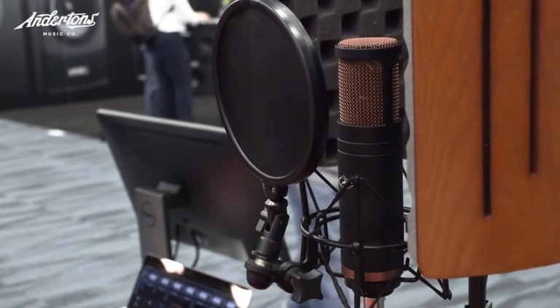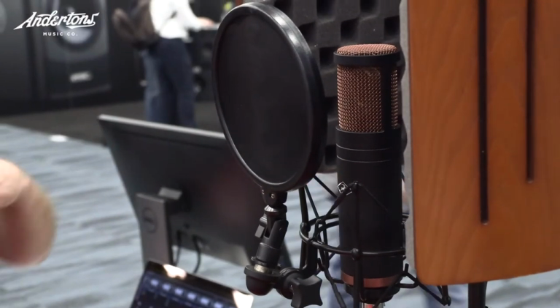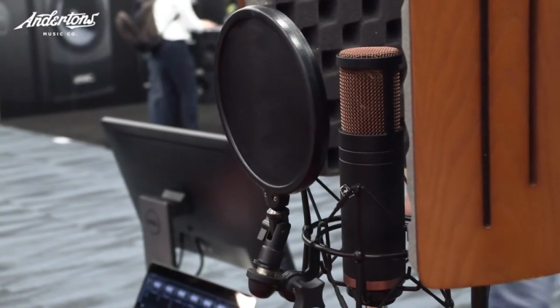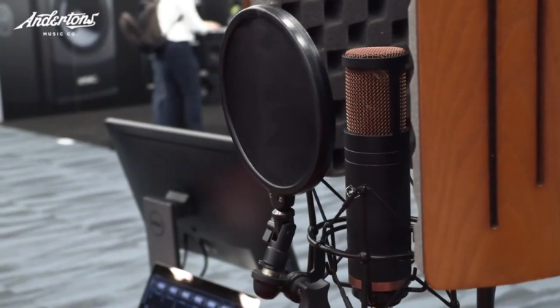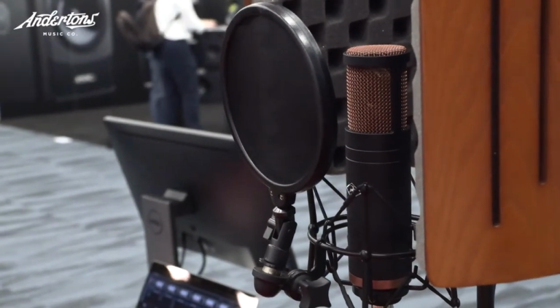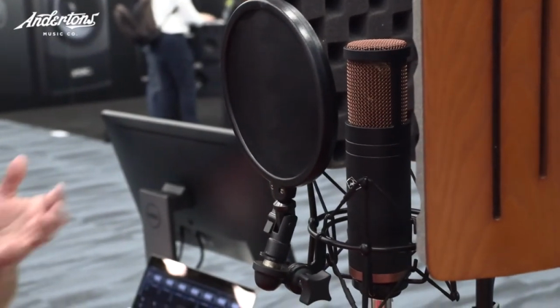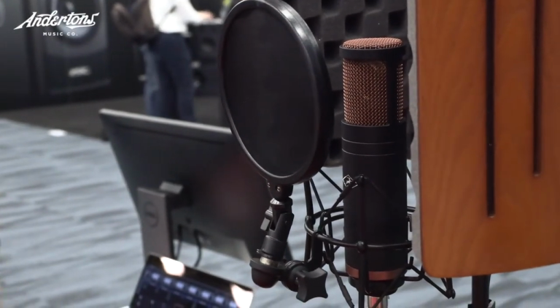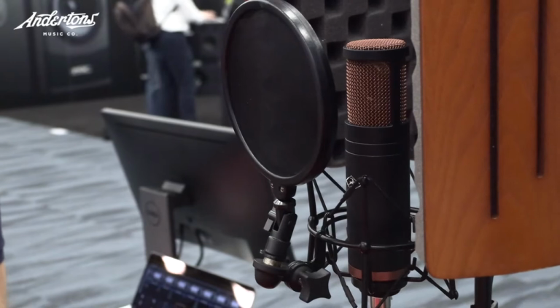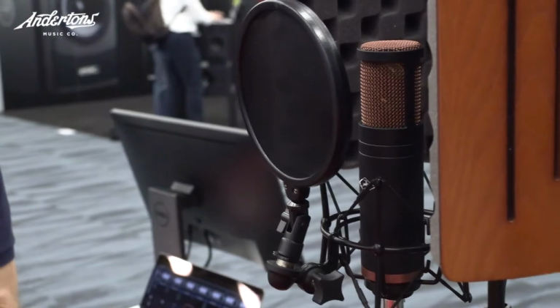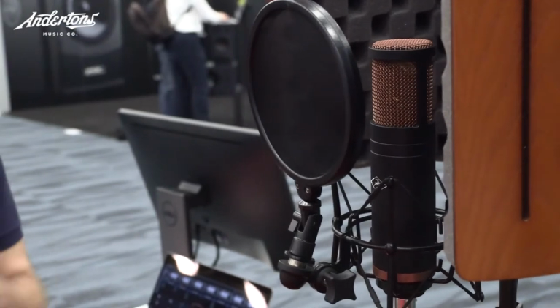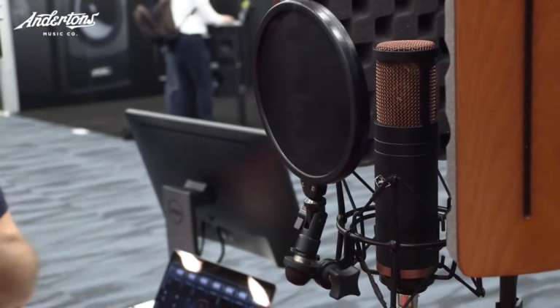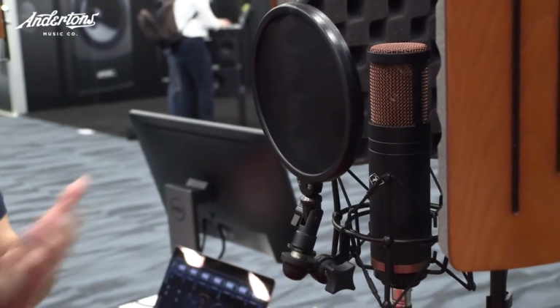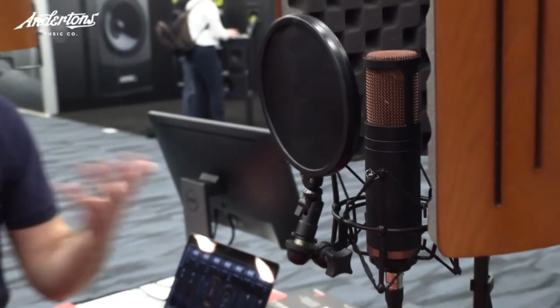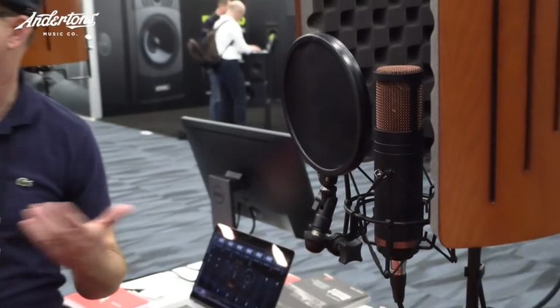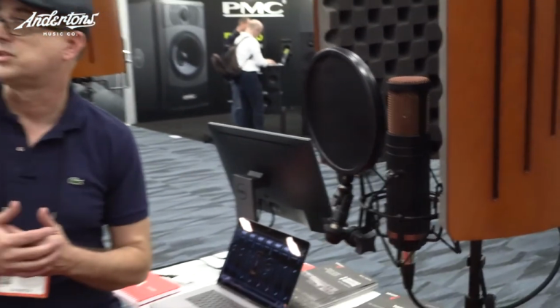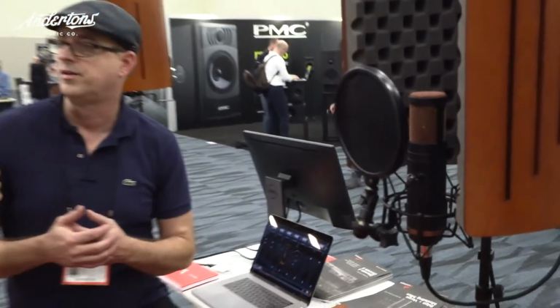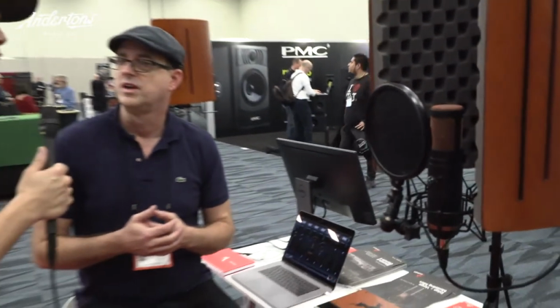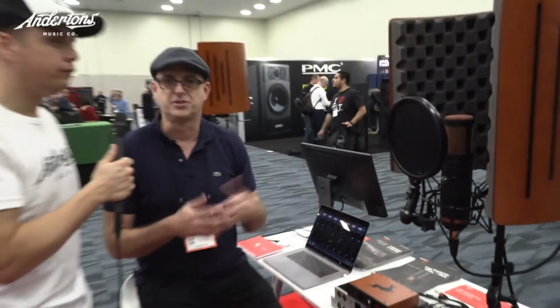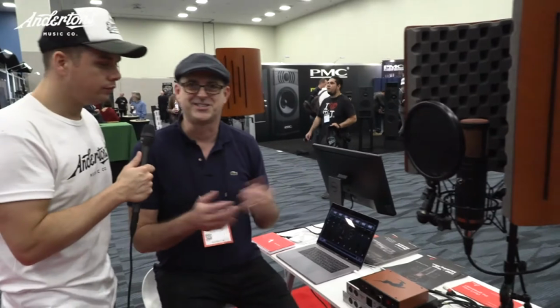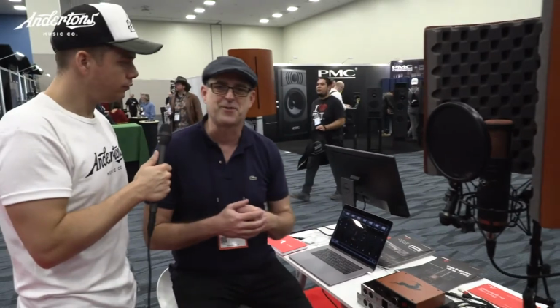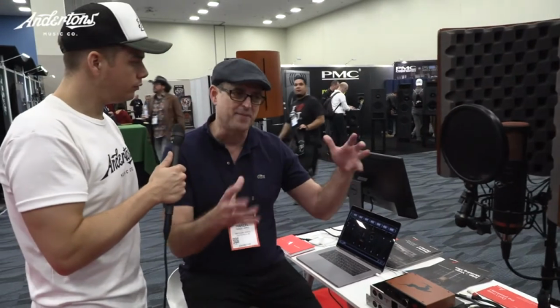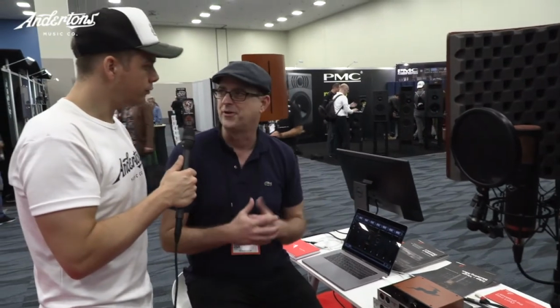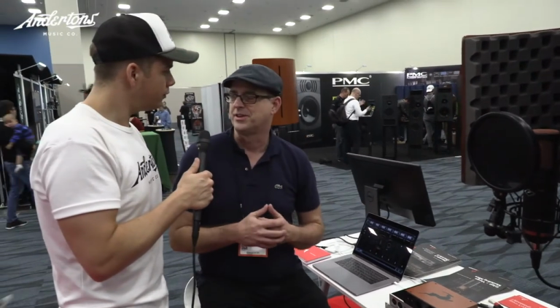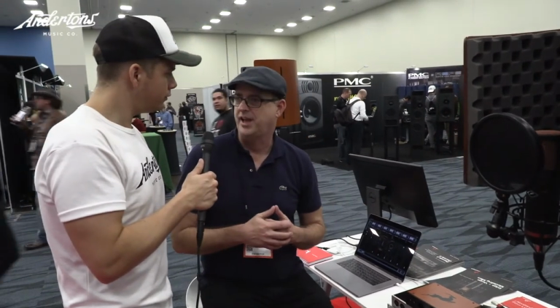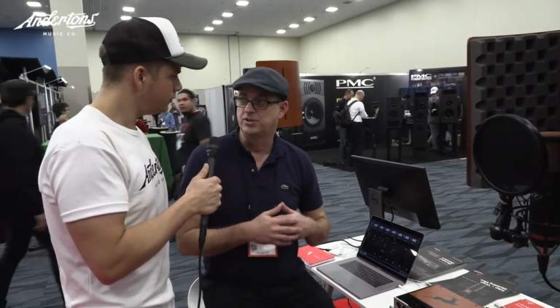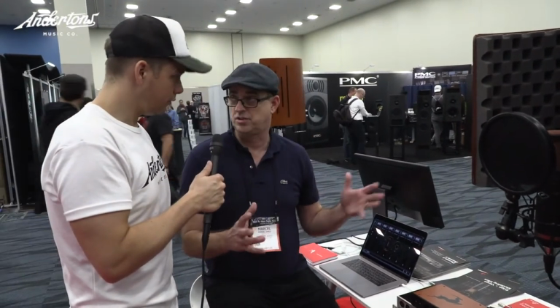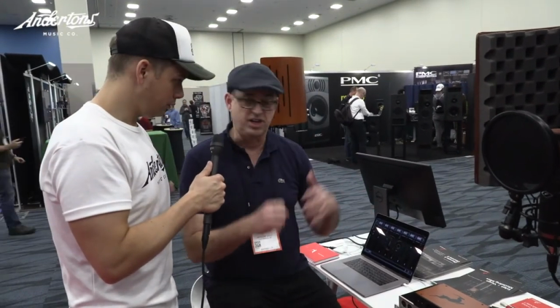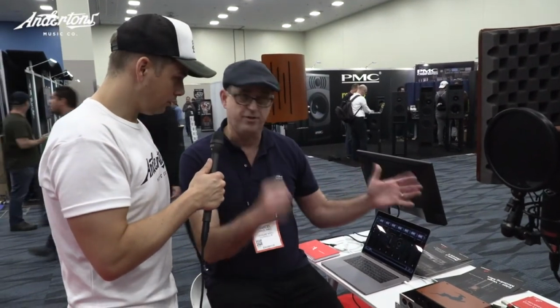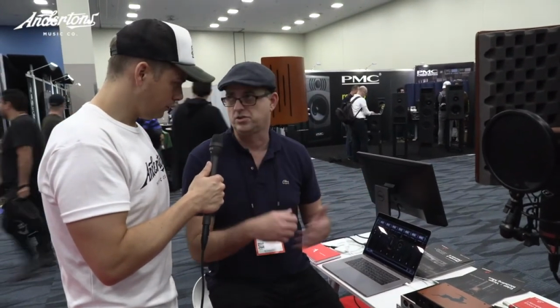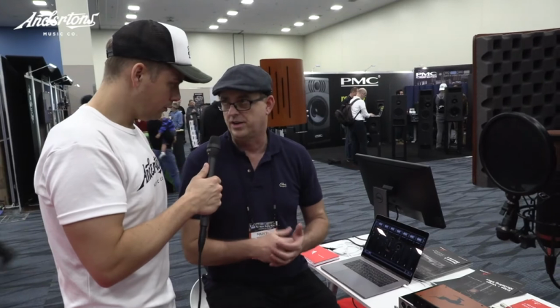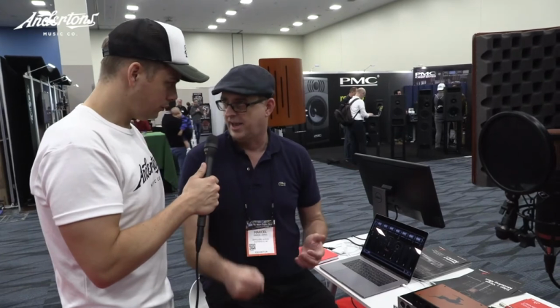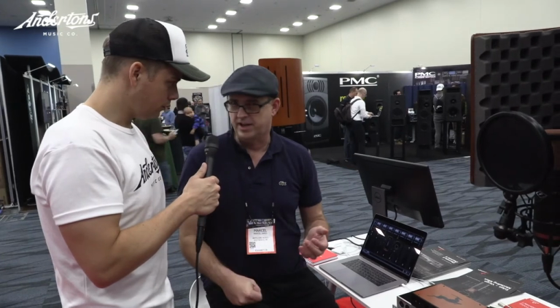We also have the small Verge microphone, which is a small condenser microphone. This can model very classic small condensers as well. We'll show you a shot of our big bundle with the Discrete 8, which is gorgeous — everything goes in one carrying case.